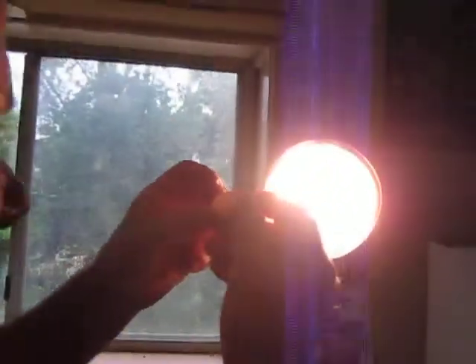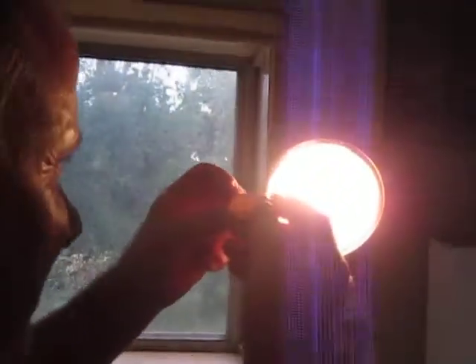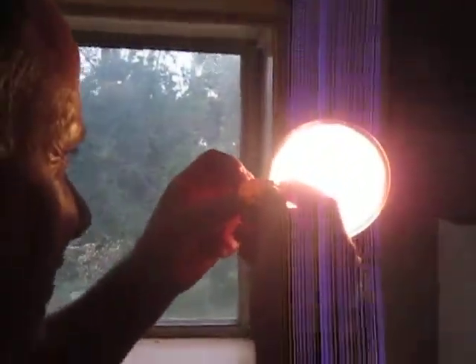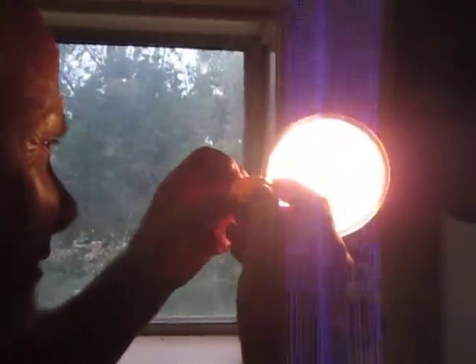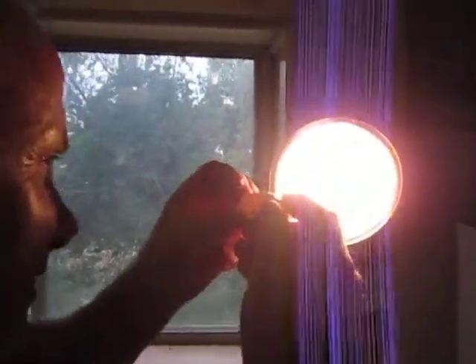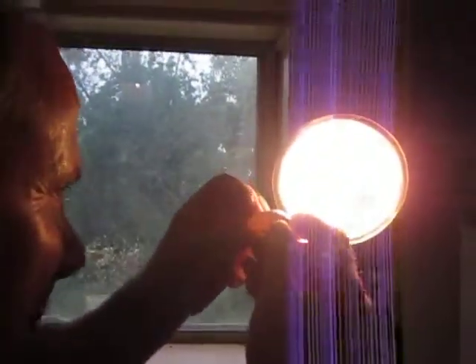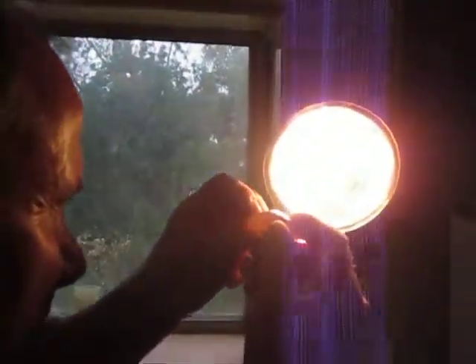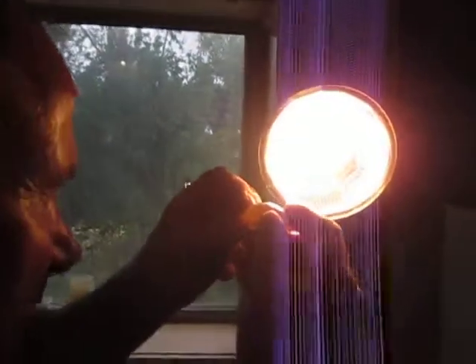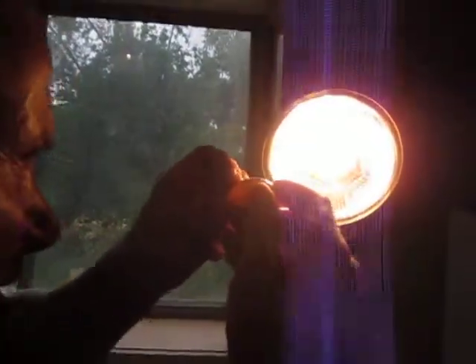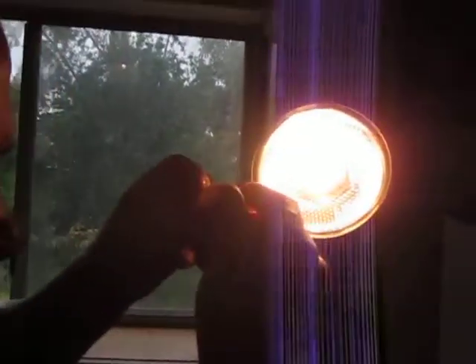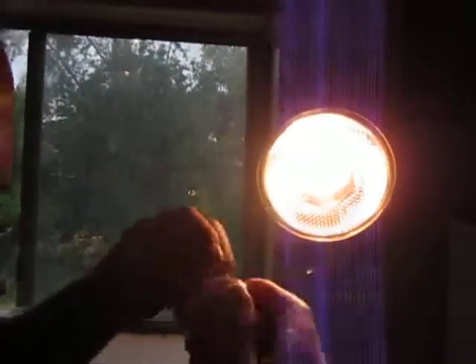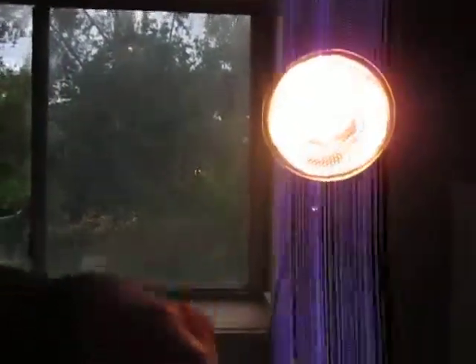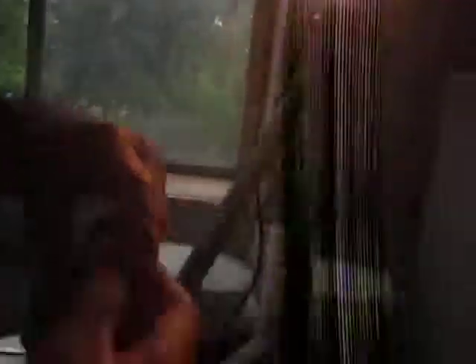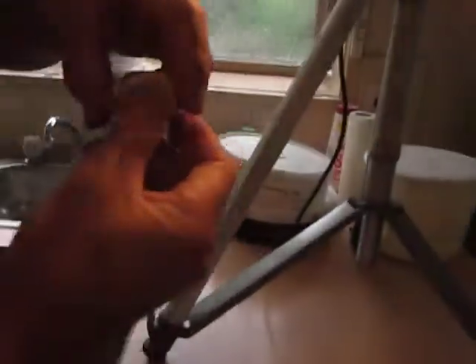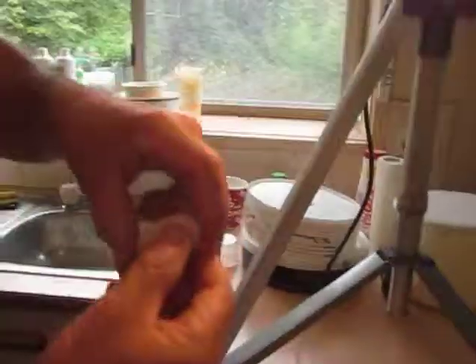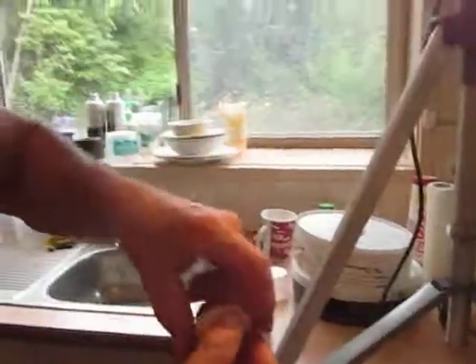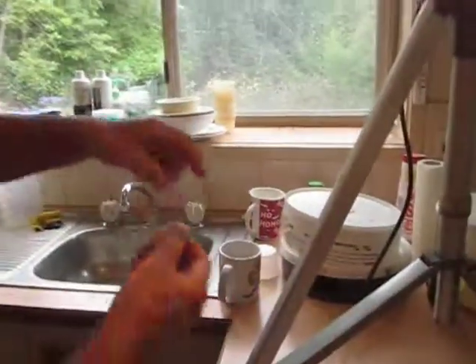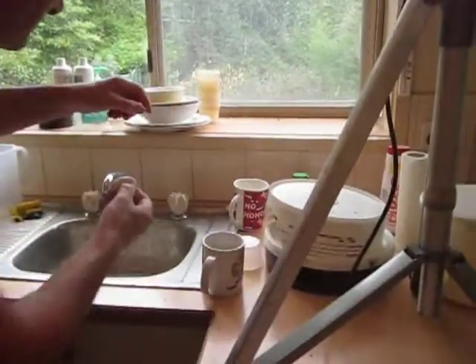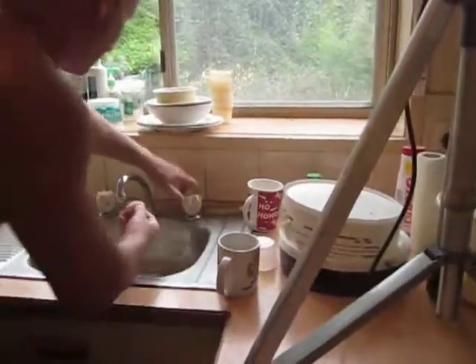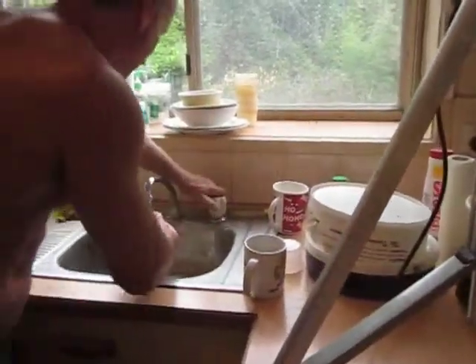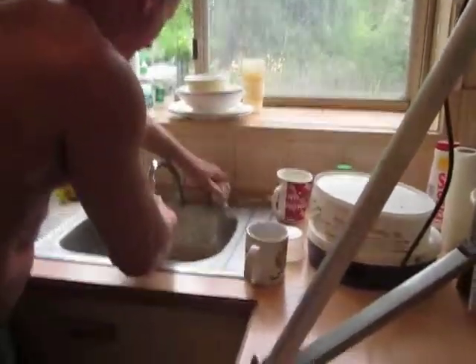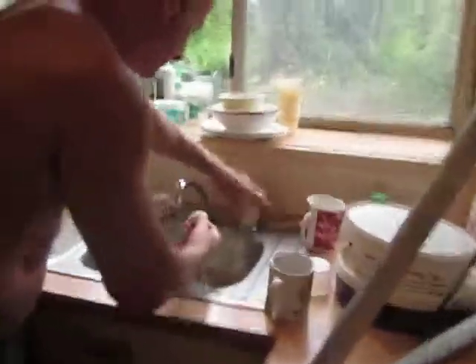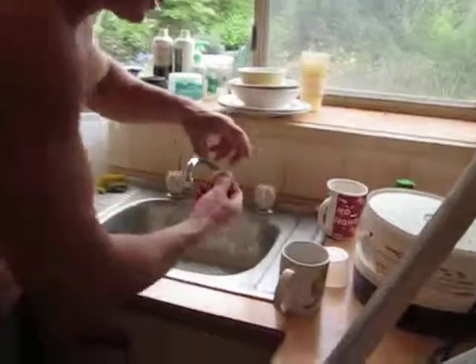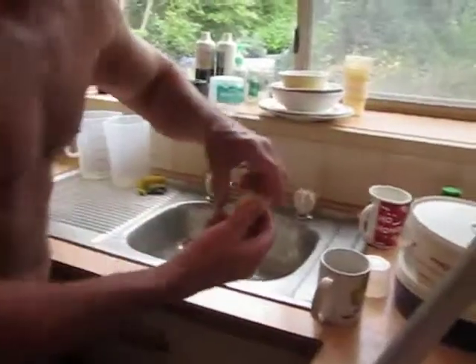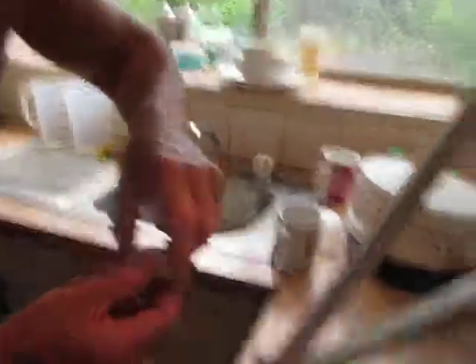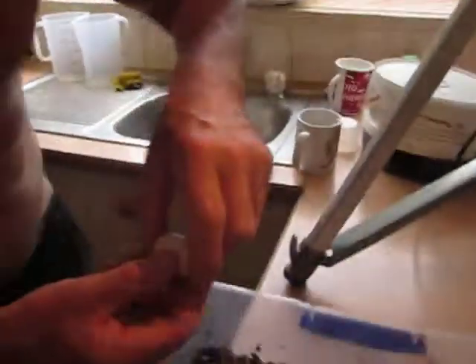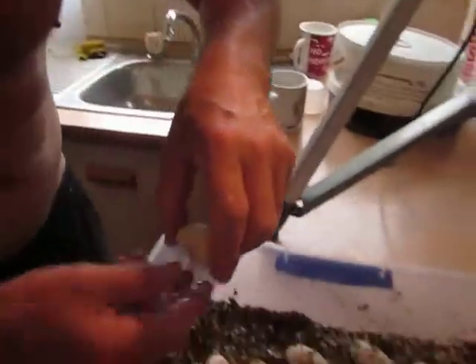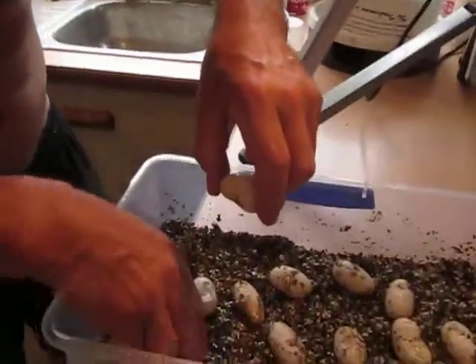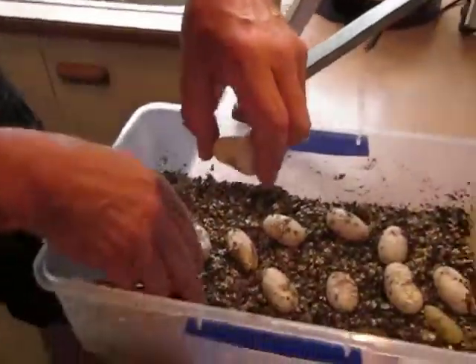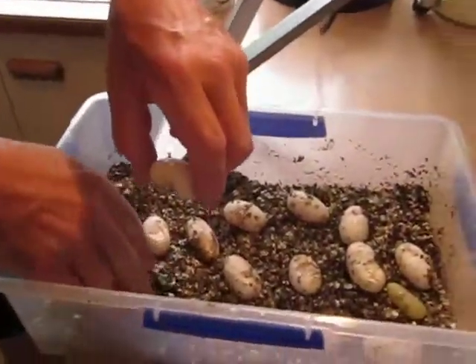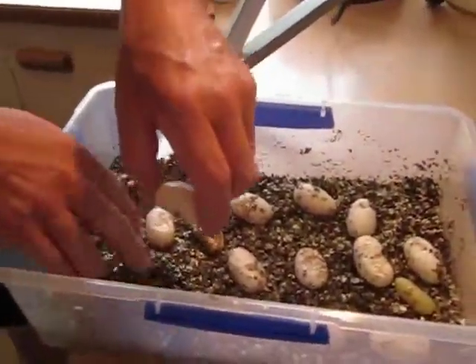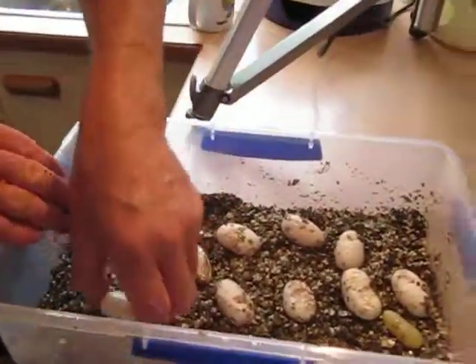As you get the angle — this one's a bit of a... there it is. North Pole again. We just do the same again. Nice and clean egg. Another clean egg.